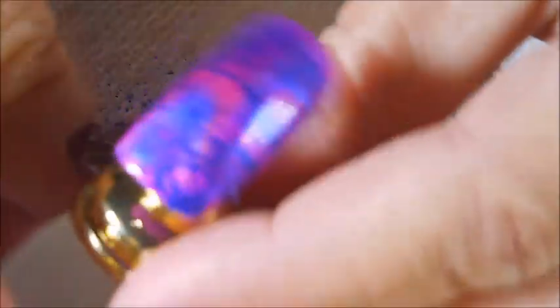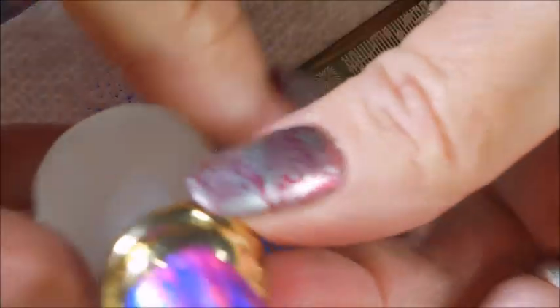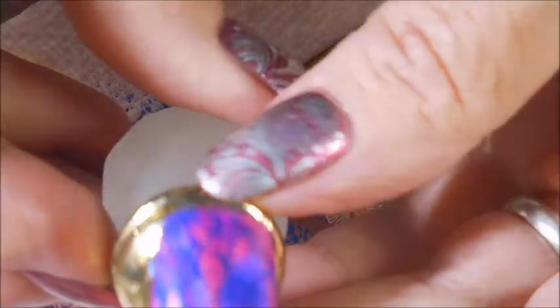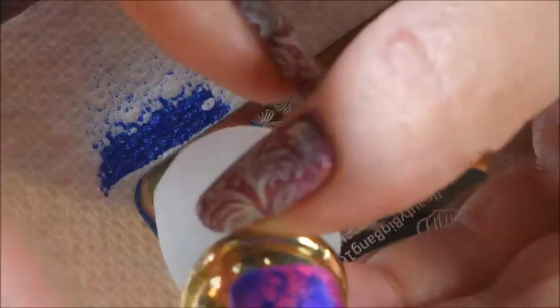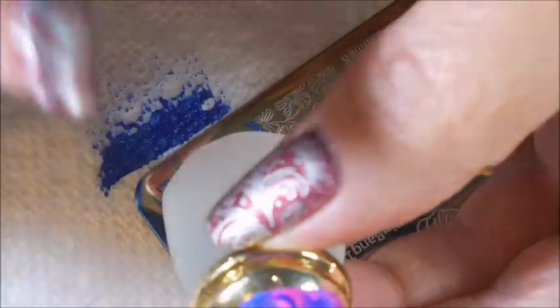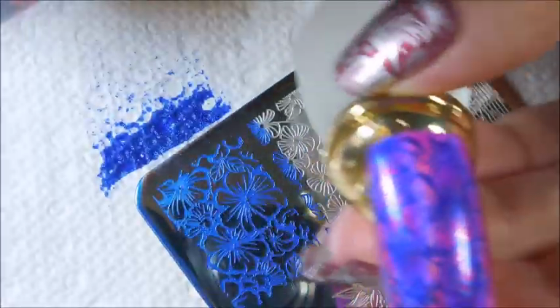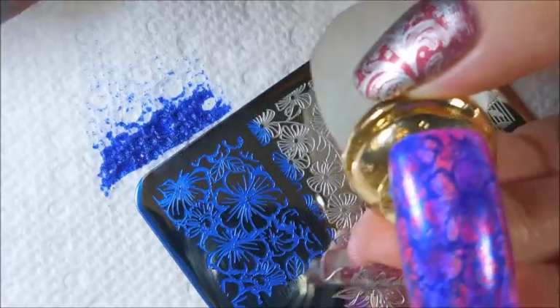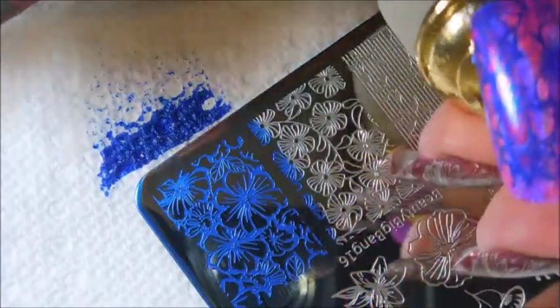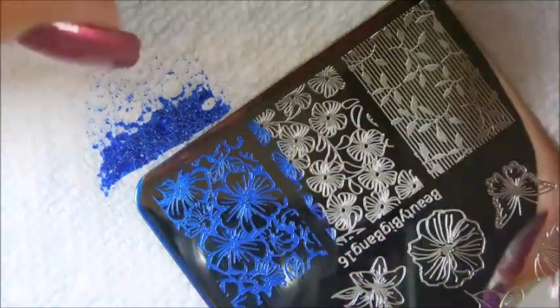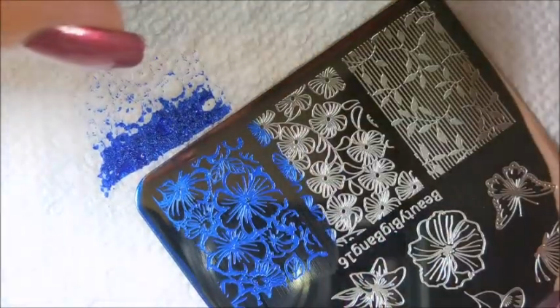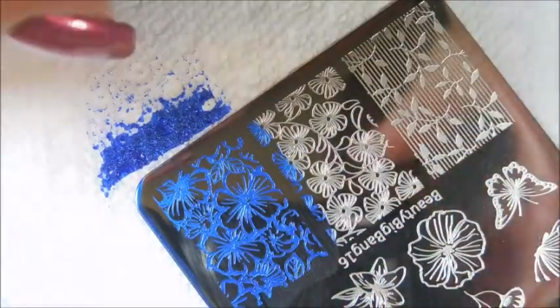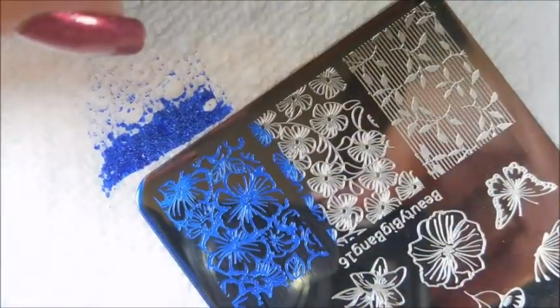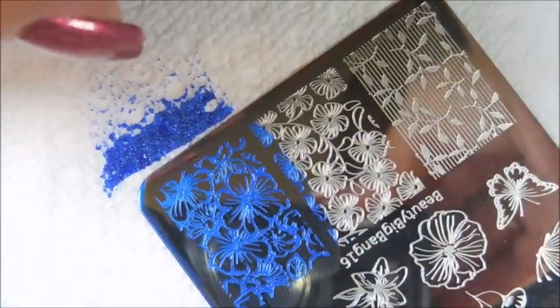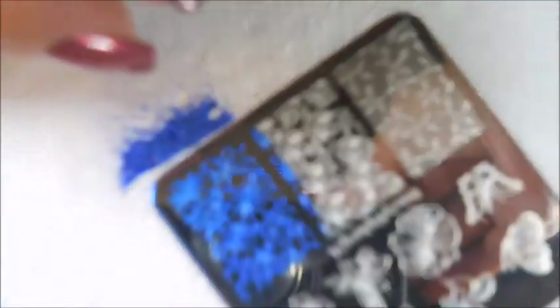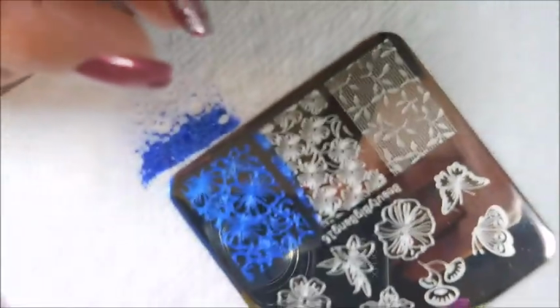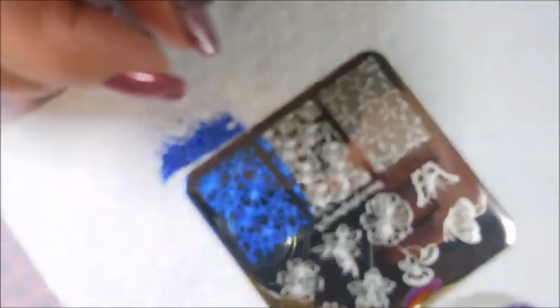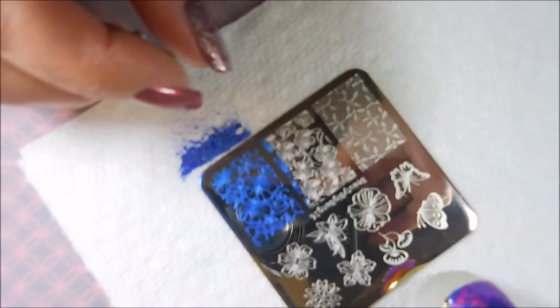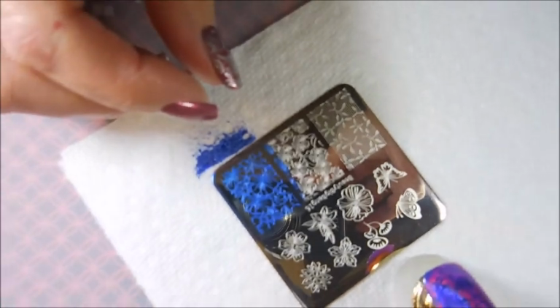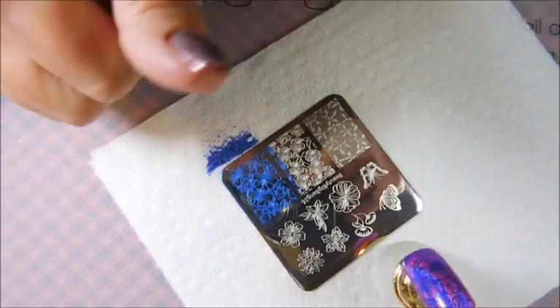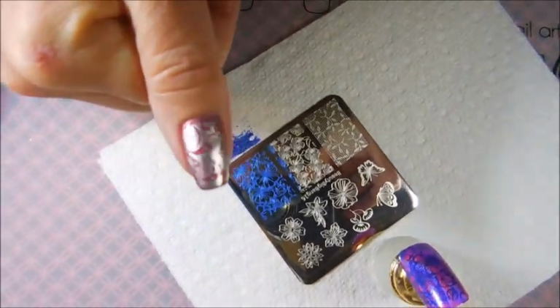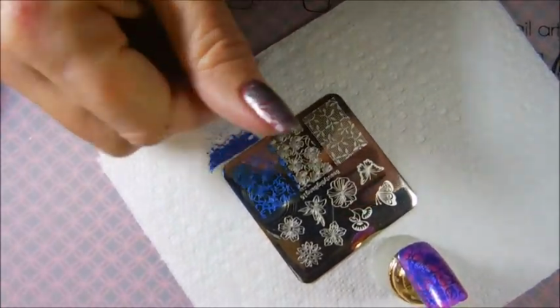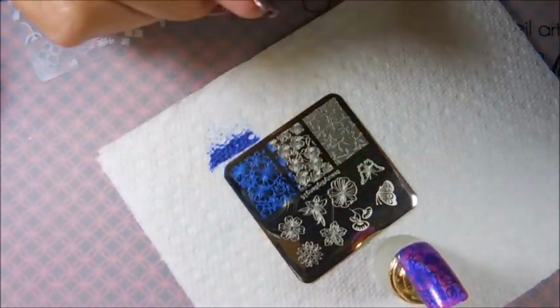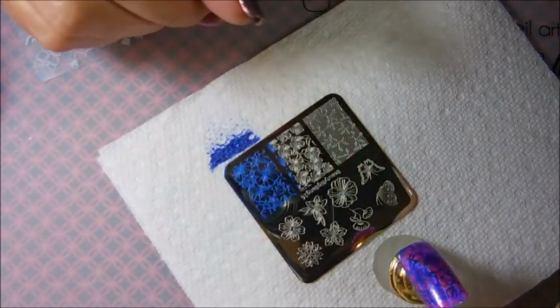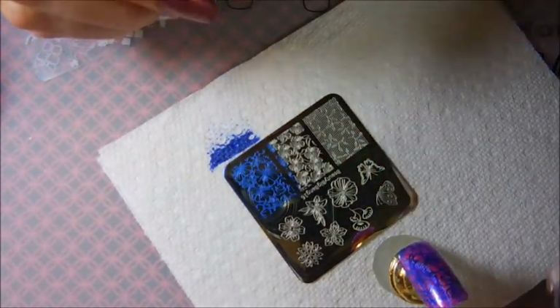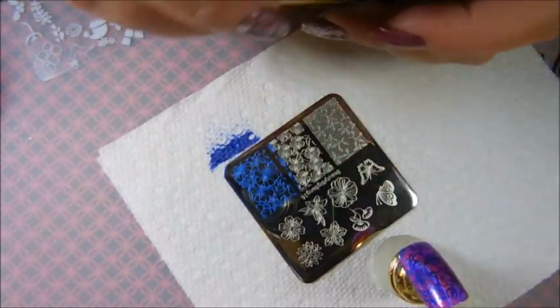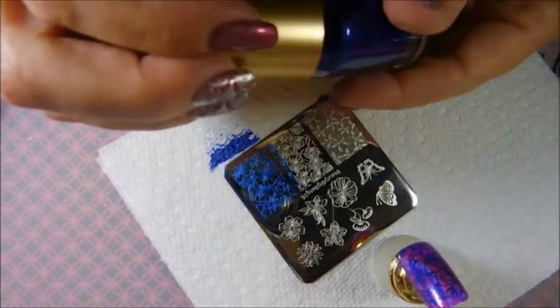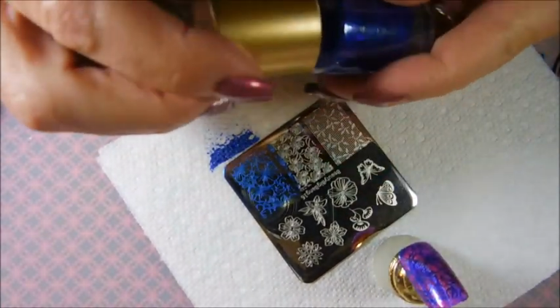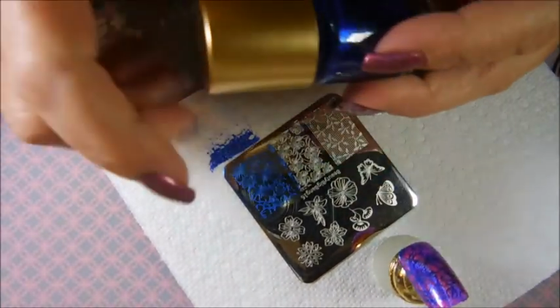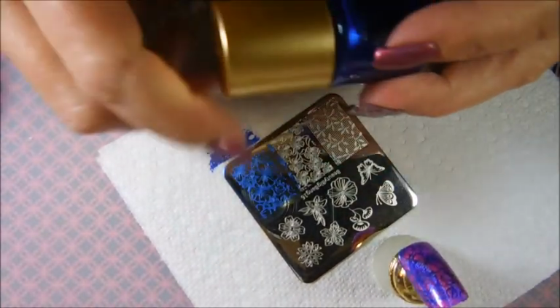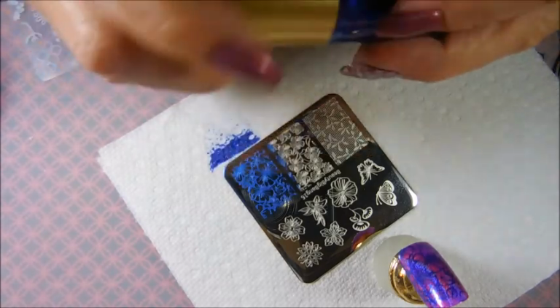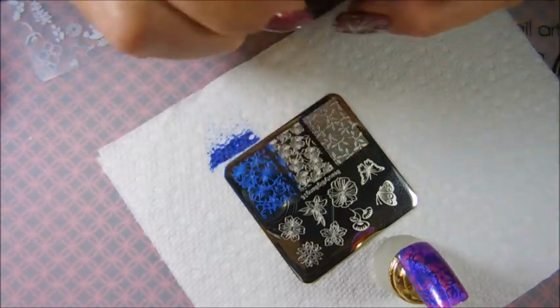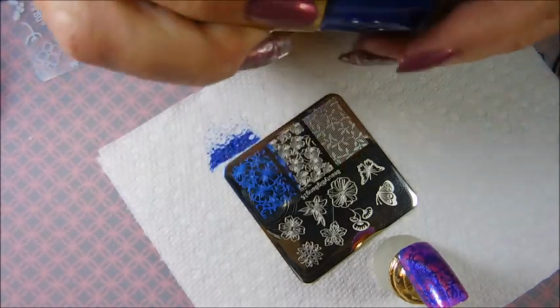In my opinion, the holographic is perfect — huge thumbs up on that. Huge, huge thumbs up on the holographic polish. And the stamping polish is pretty amazing too.